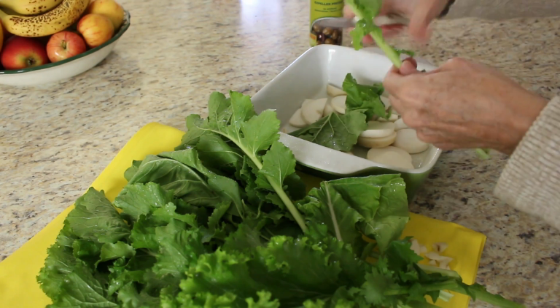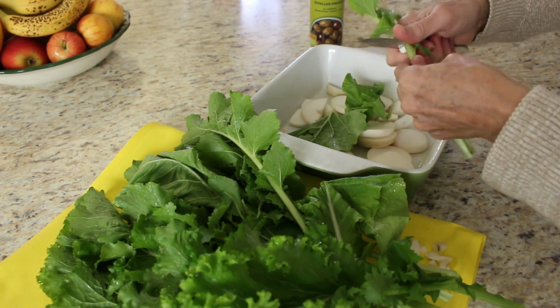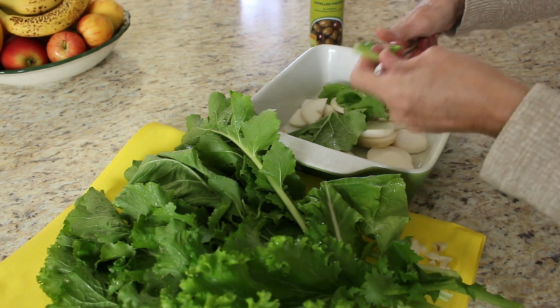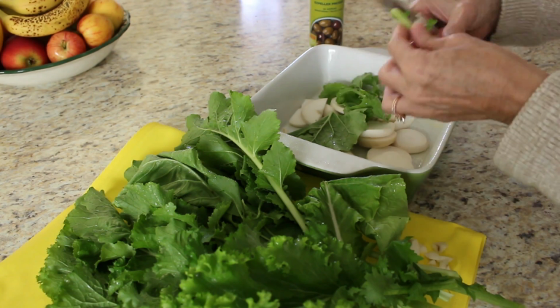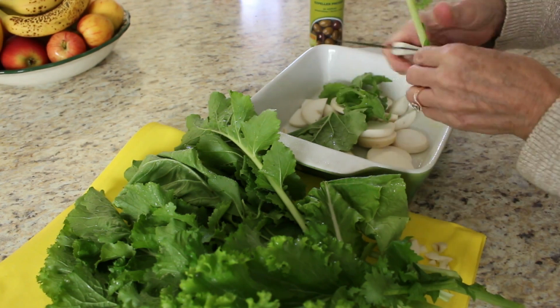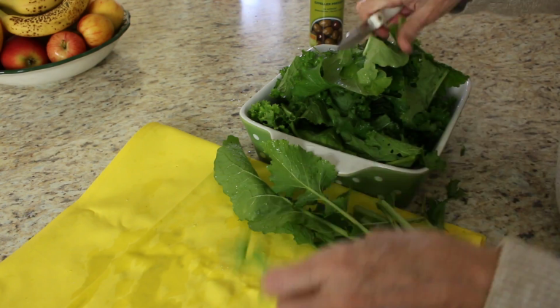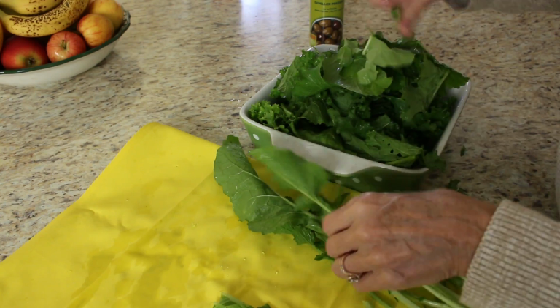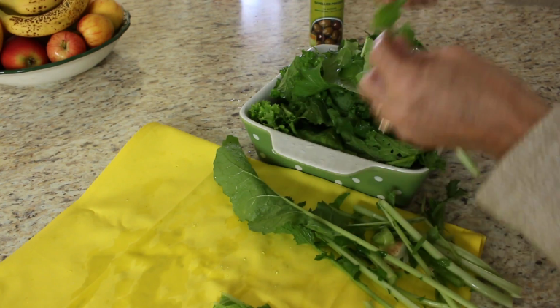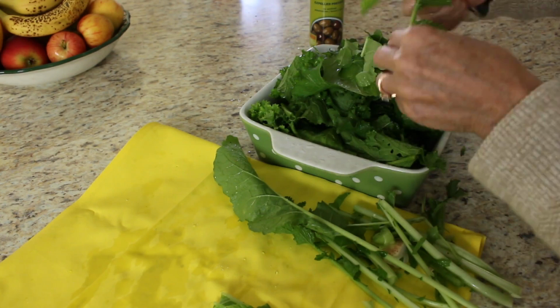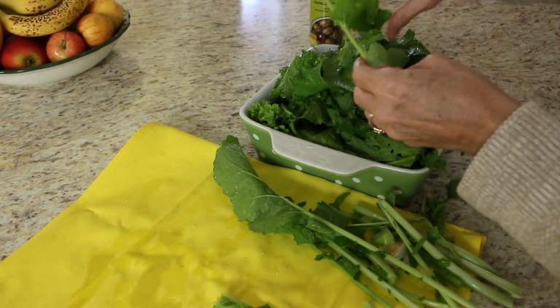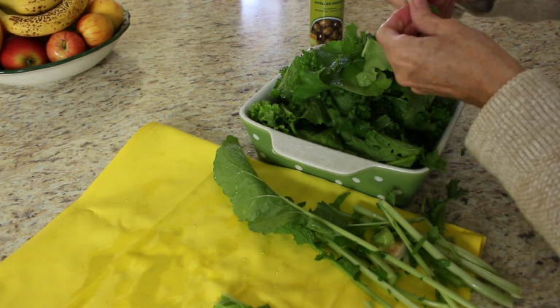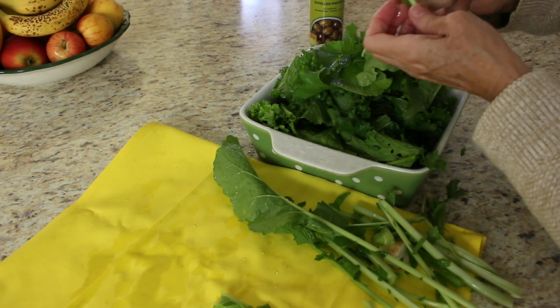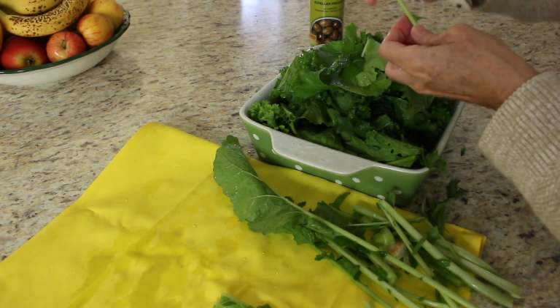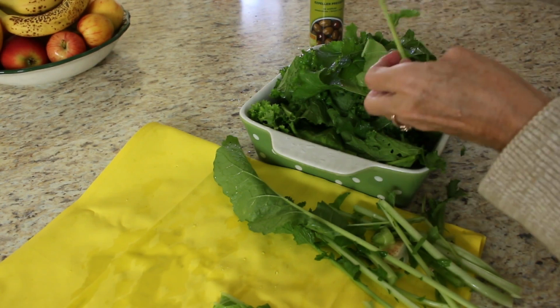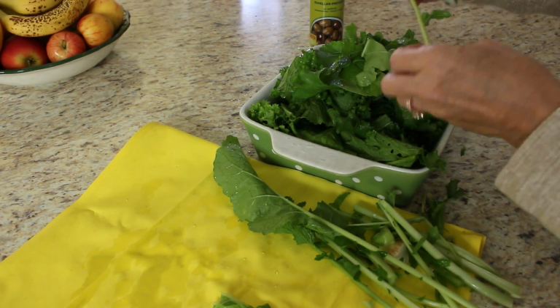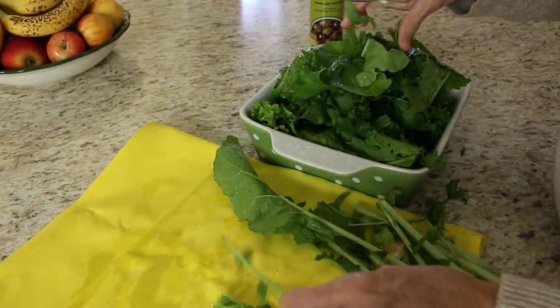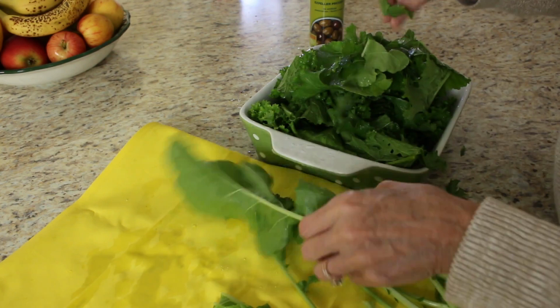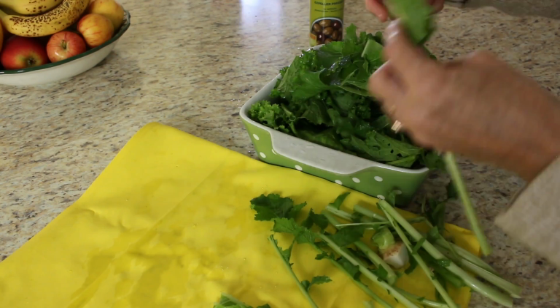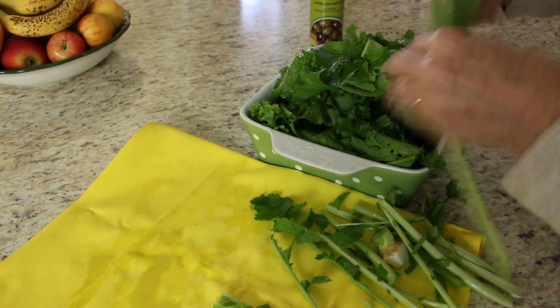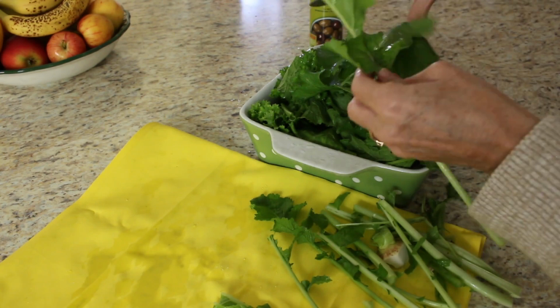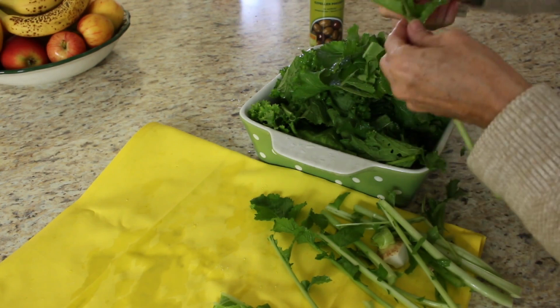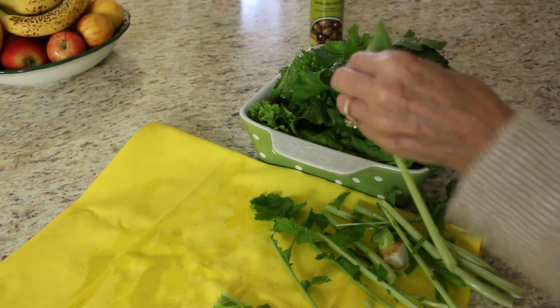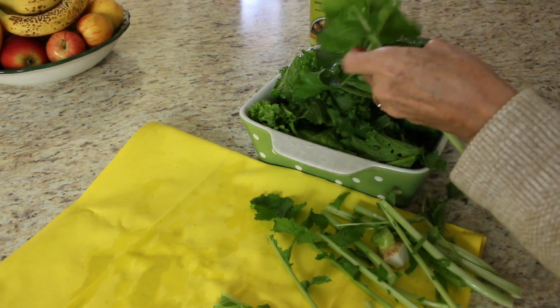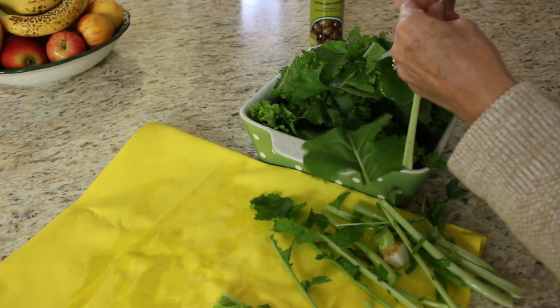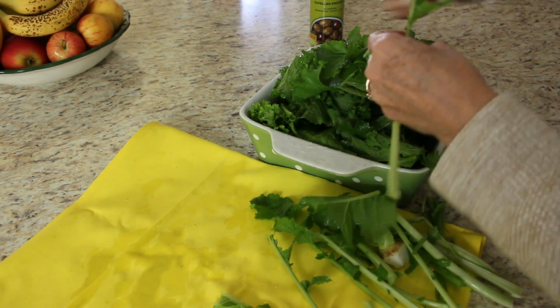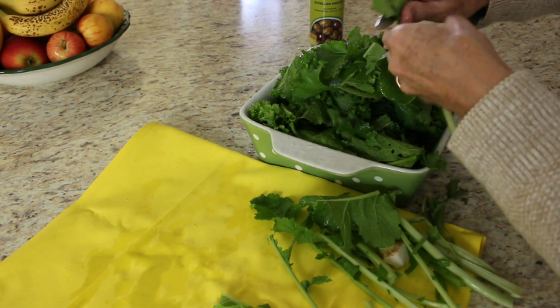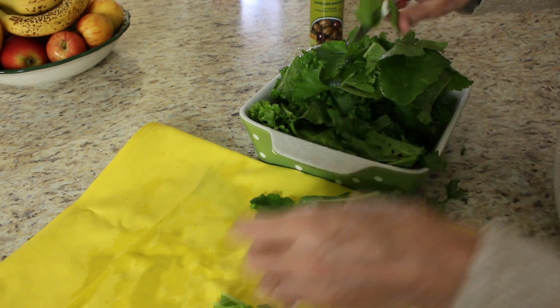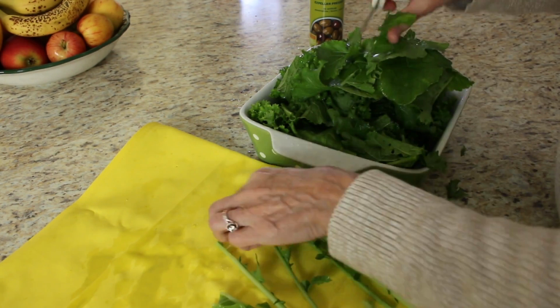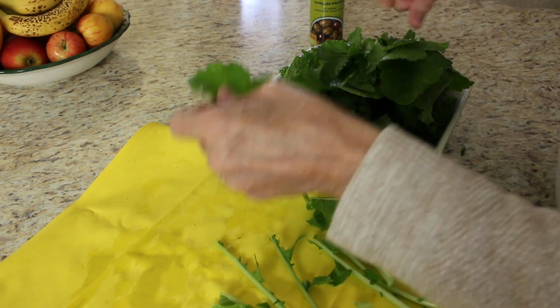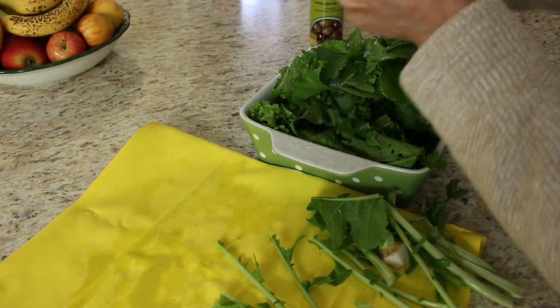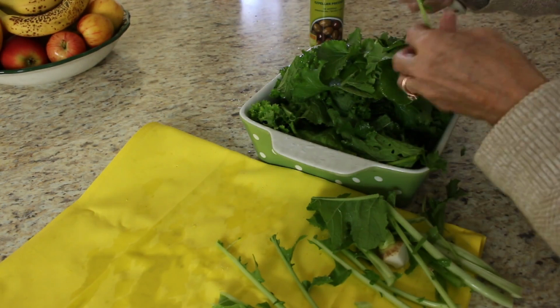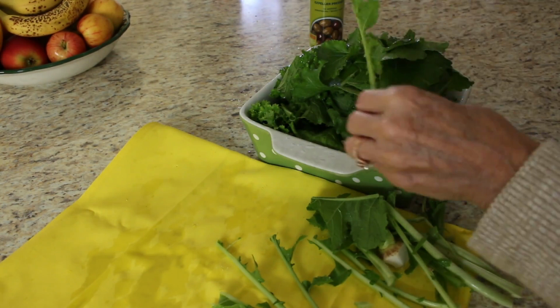I forgot to mention that if you pull your turnips and don't want to eat them for a few days, just leave them in the refrigerator and wash them when you get ready to prepare.